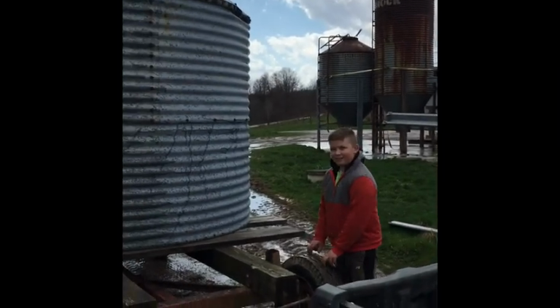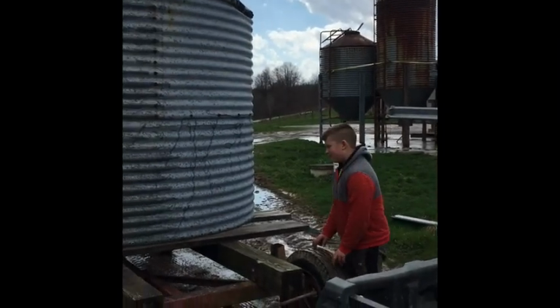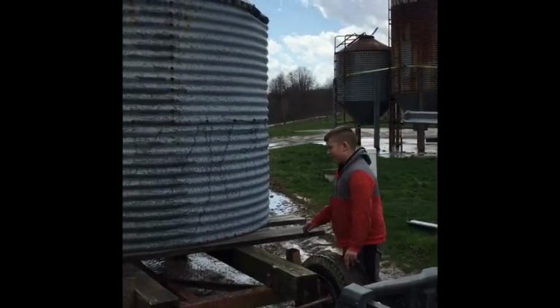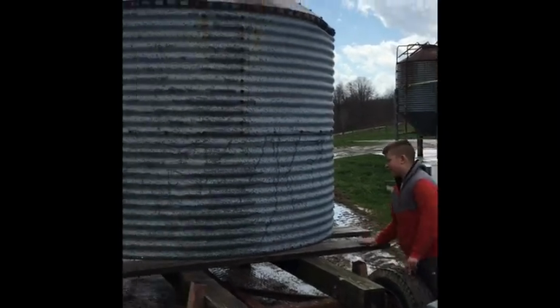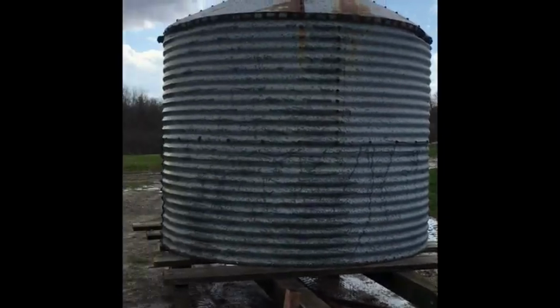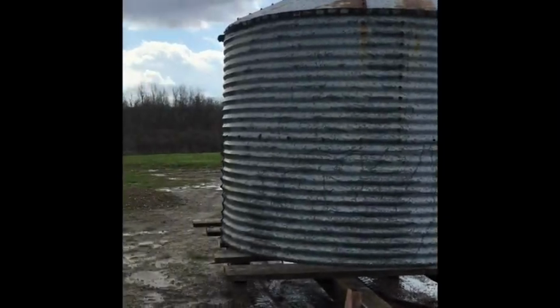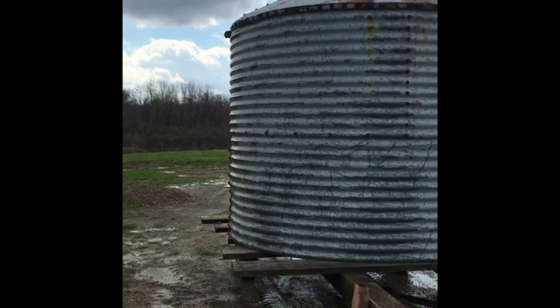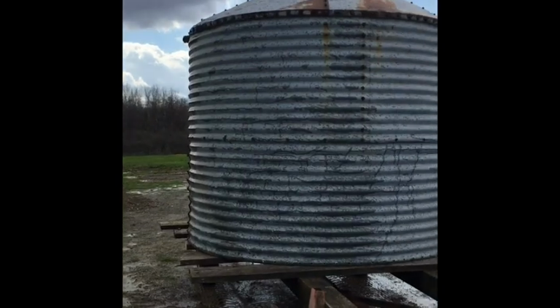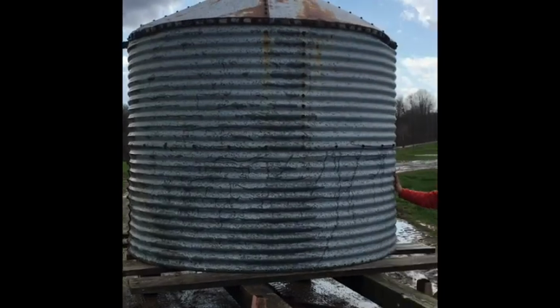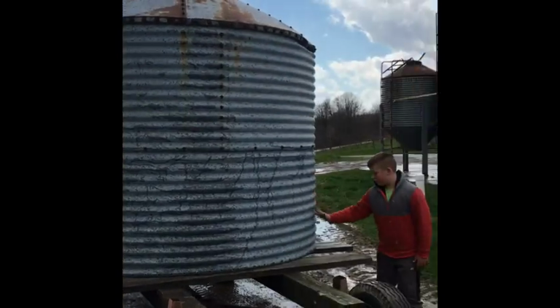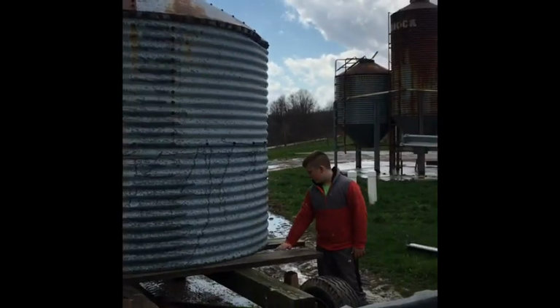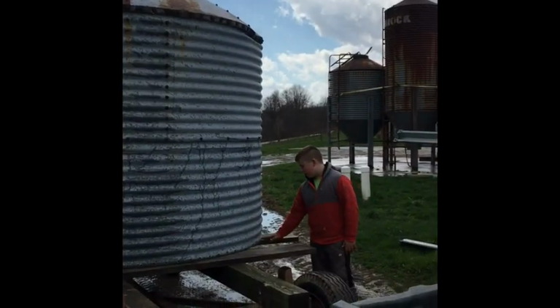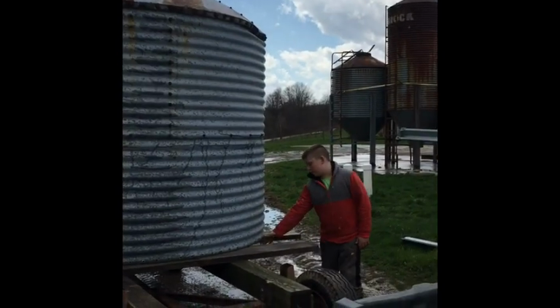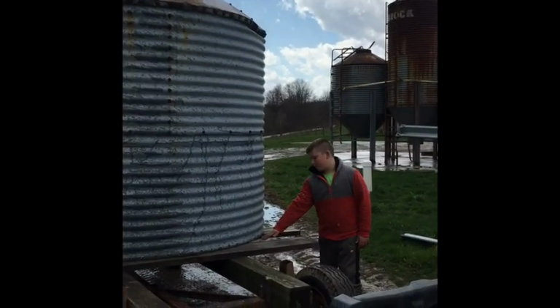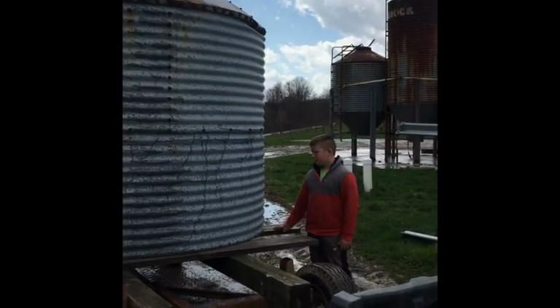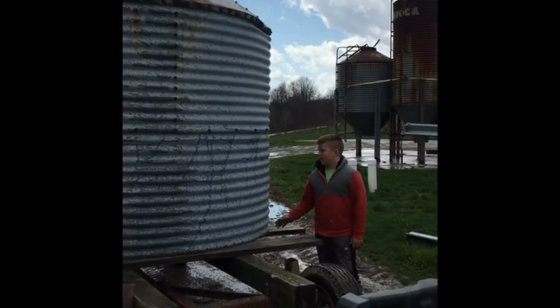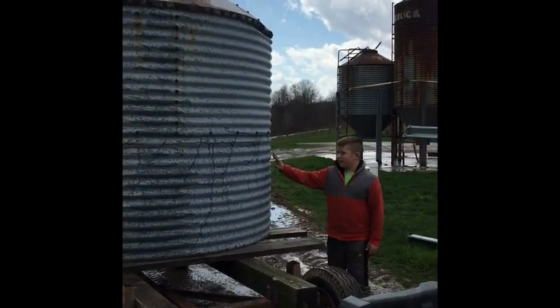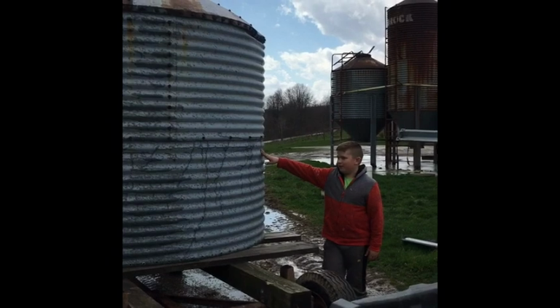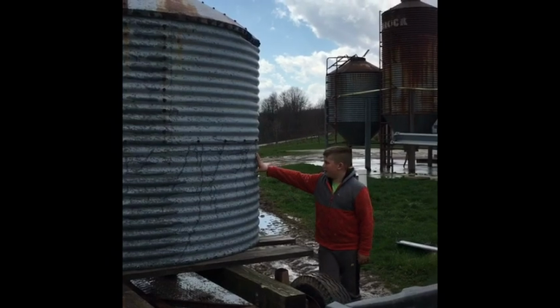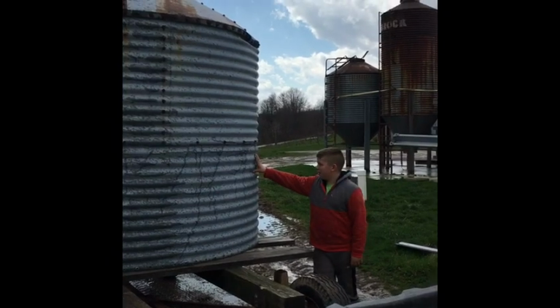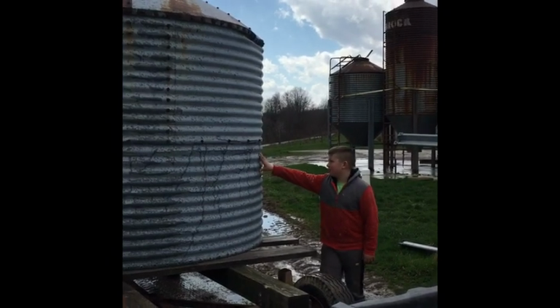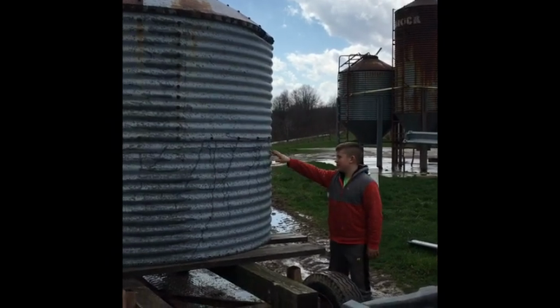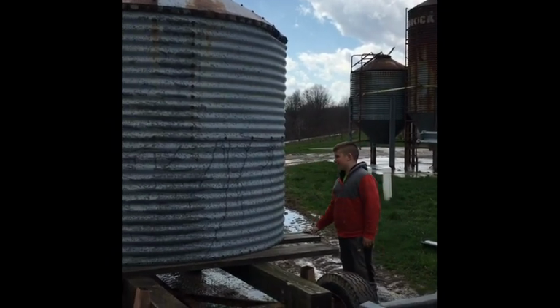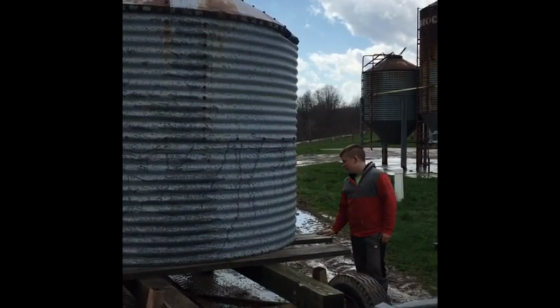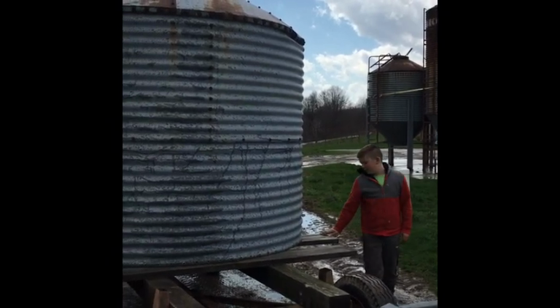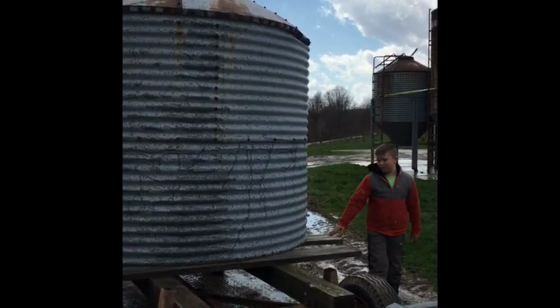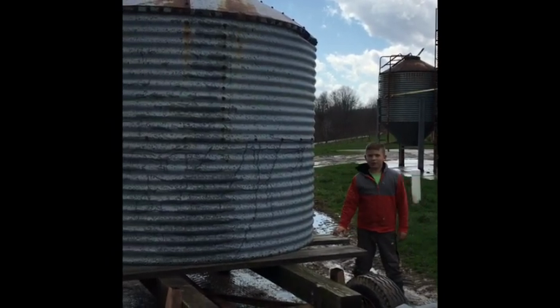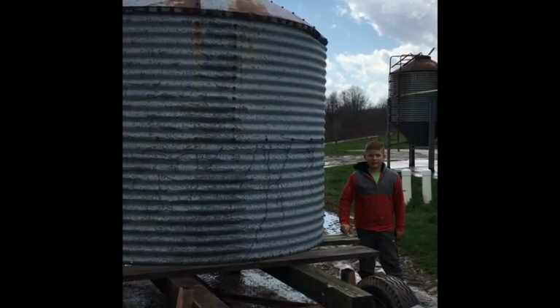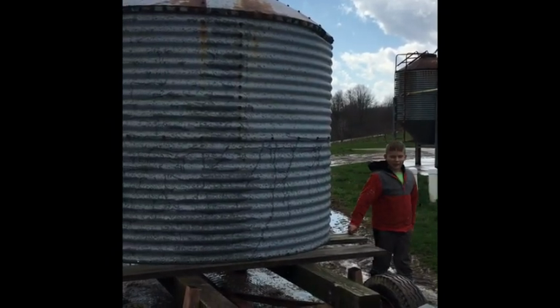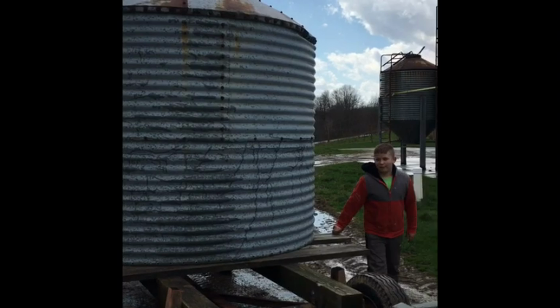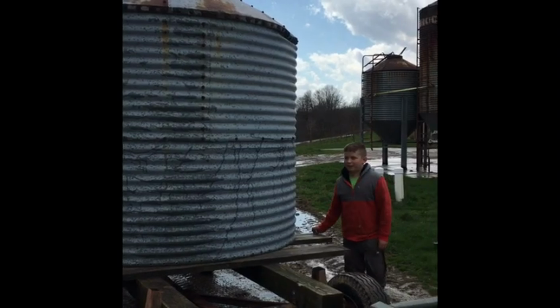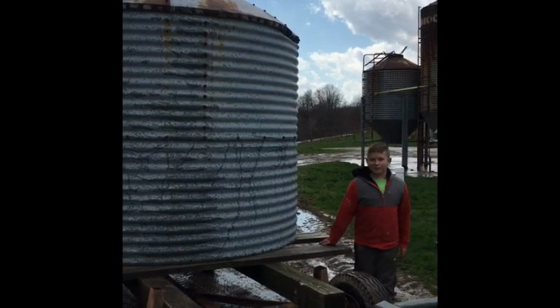We have got the bin on top of it now. We are going to put plywood on the bottom, then cut some holes inside of it — make windows and put a door in it — and then we can take it to the woods.